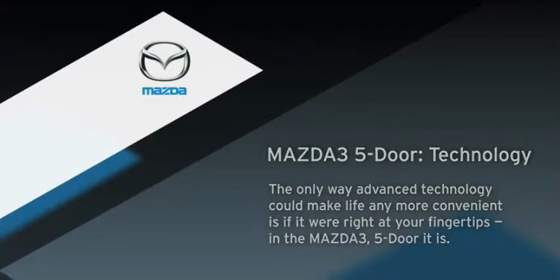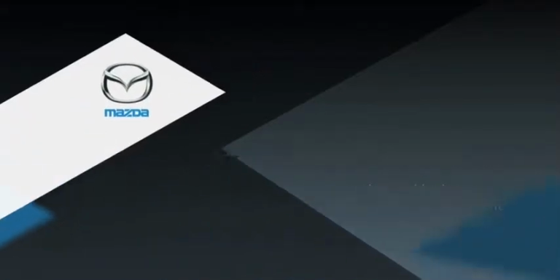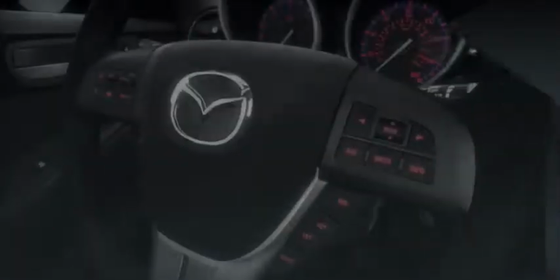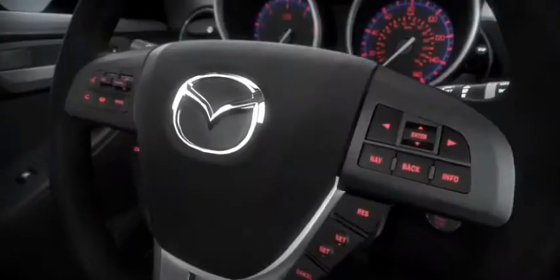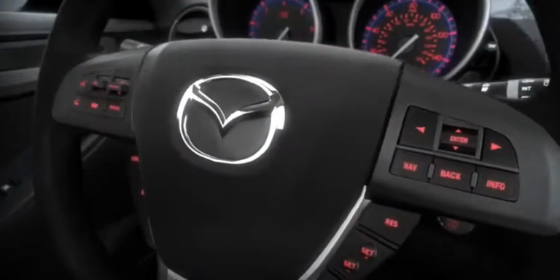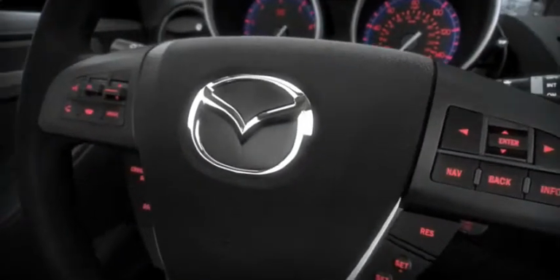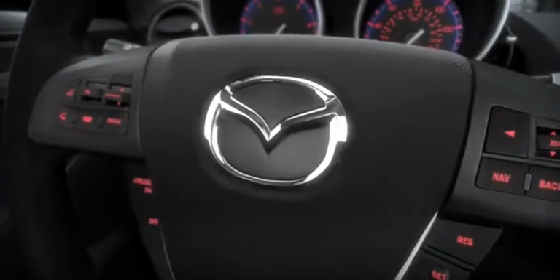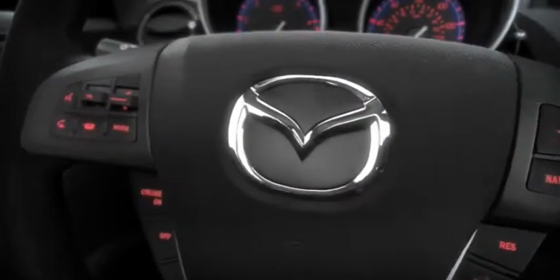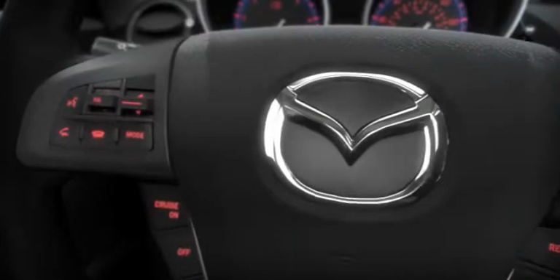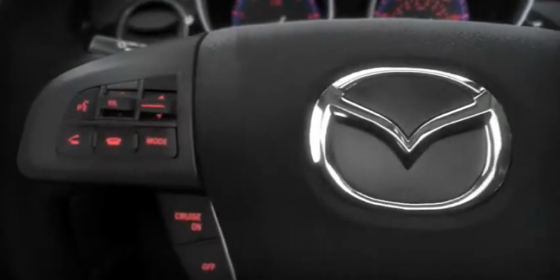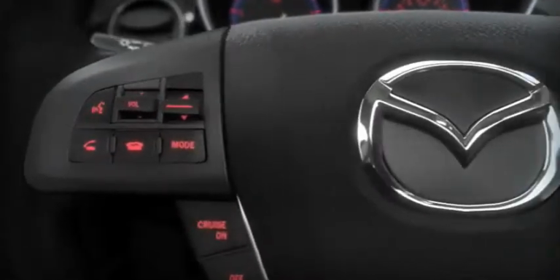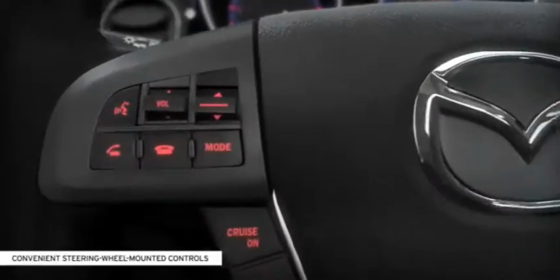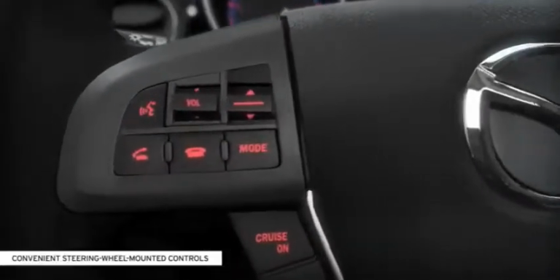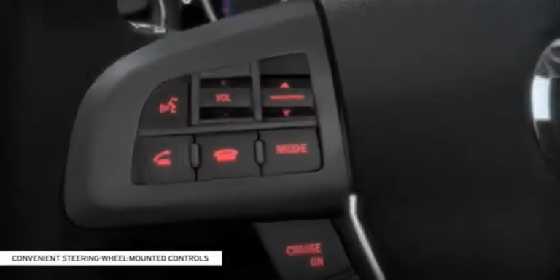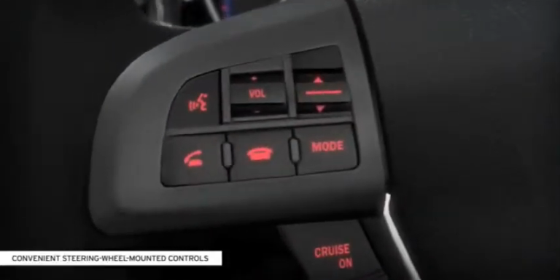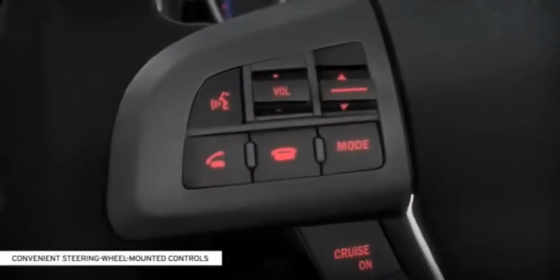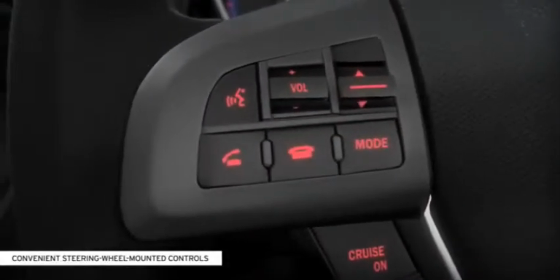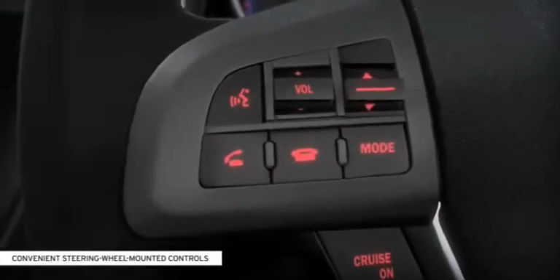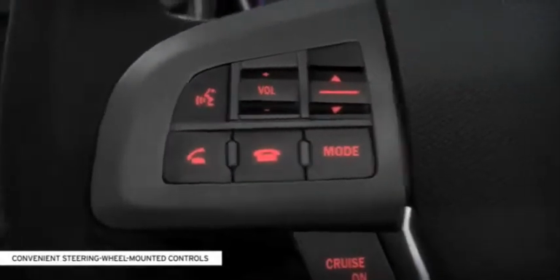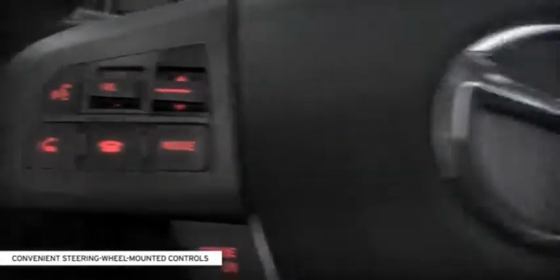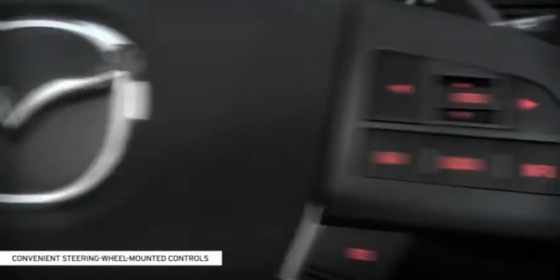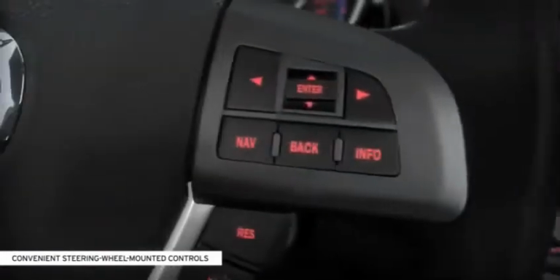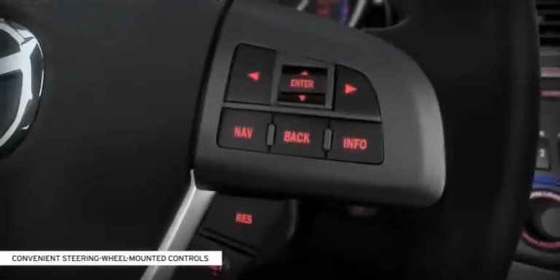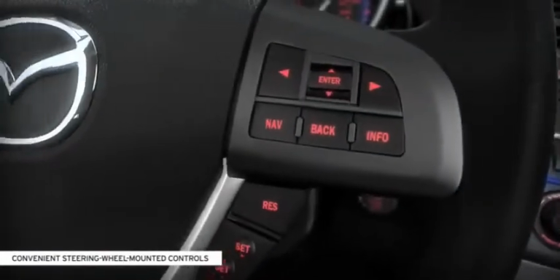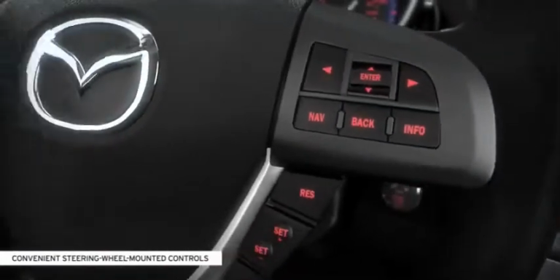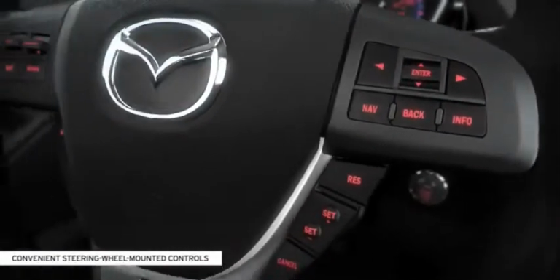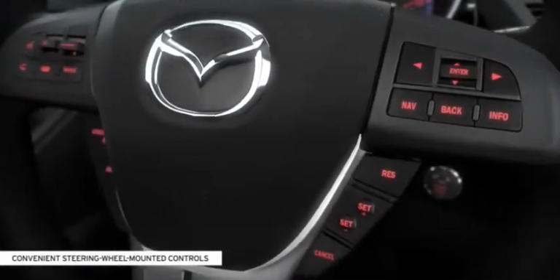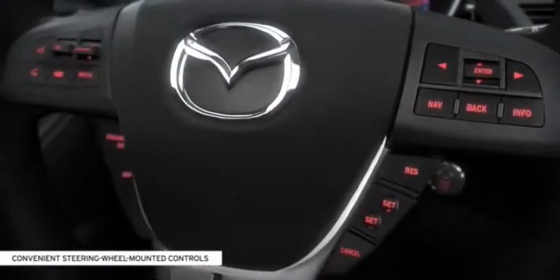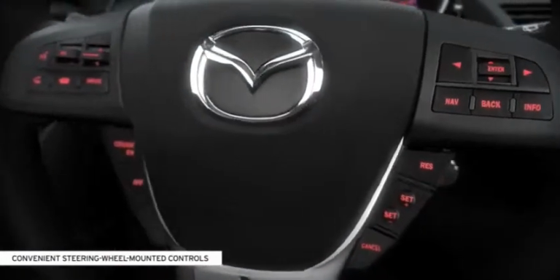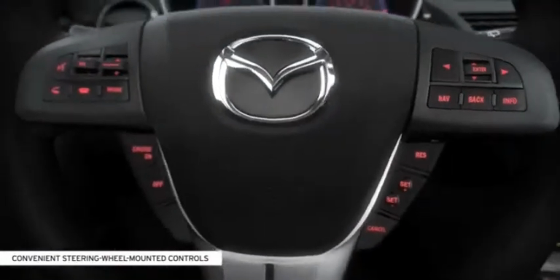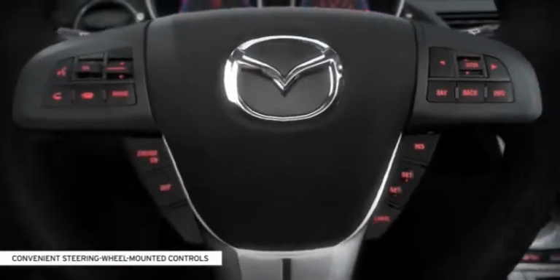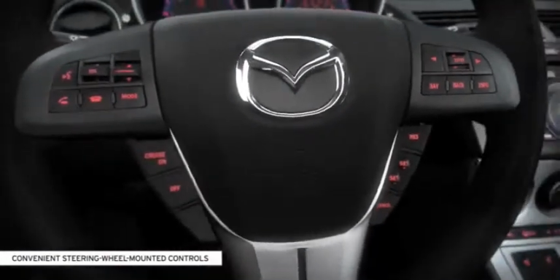In the all-new Mazda 3, advanced technology is within reach. Integrated directly into the steering wheel, you'll find standard audio controls, an available navigation system, Bluetooth hands-free phone, and audio controls right at your fingertips.